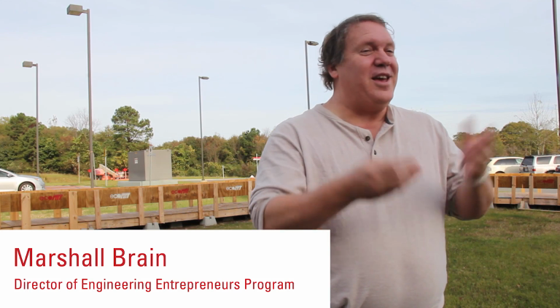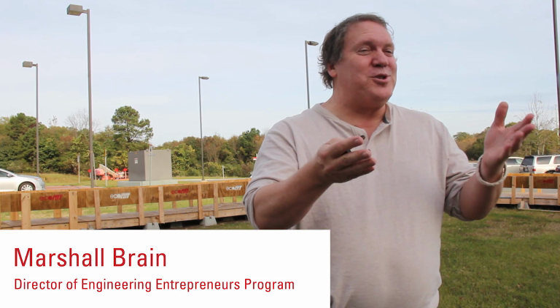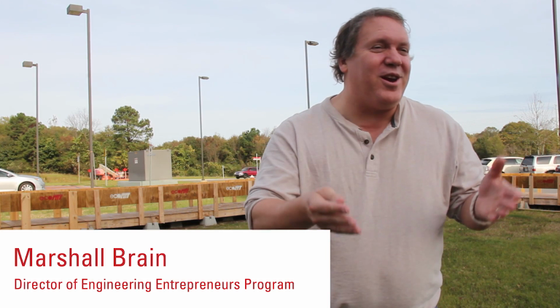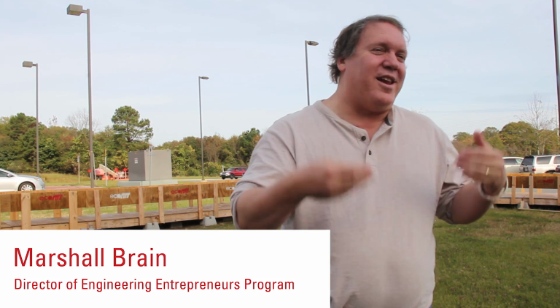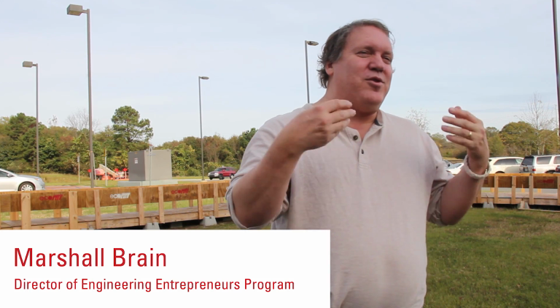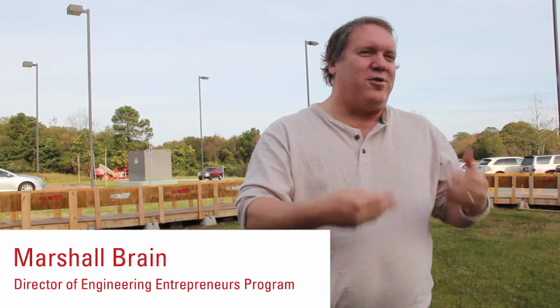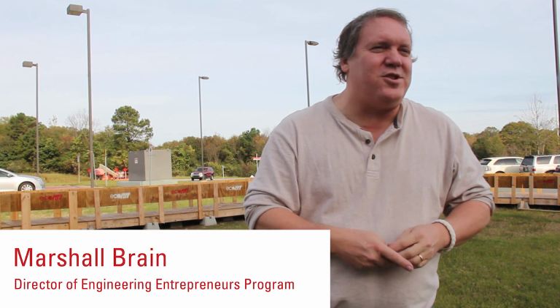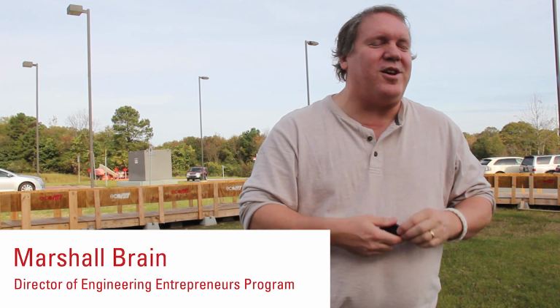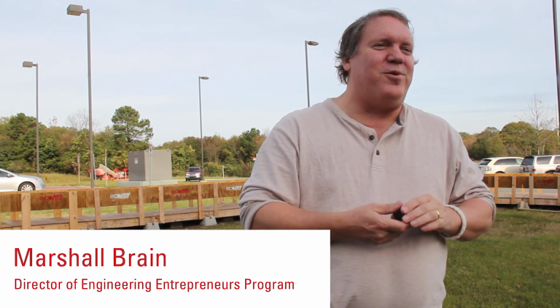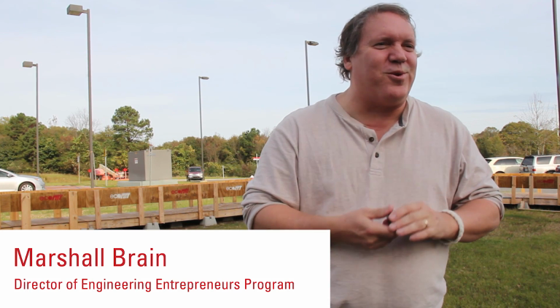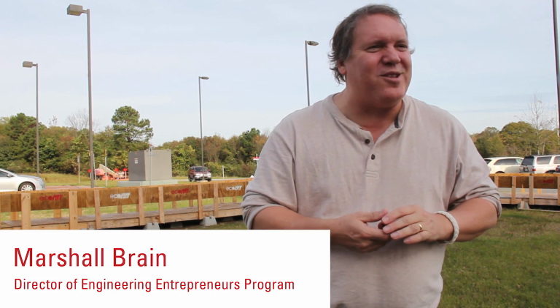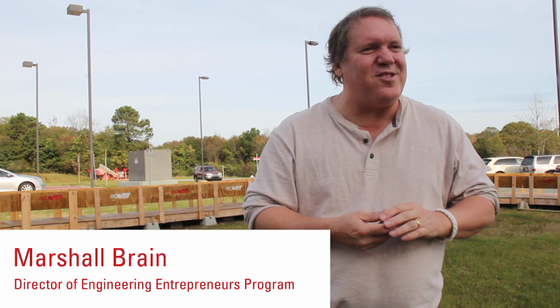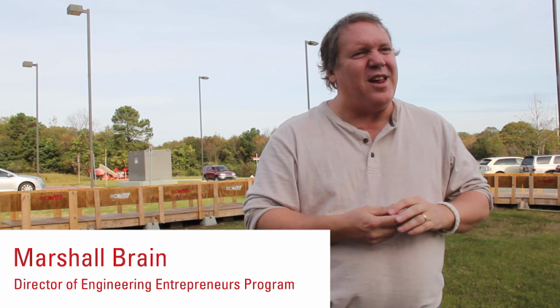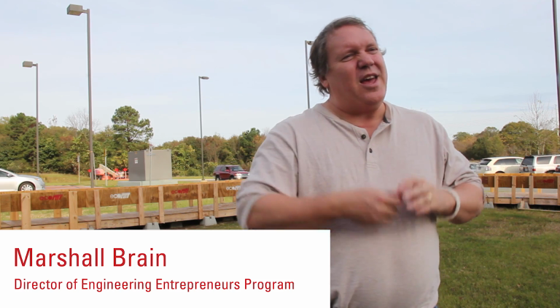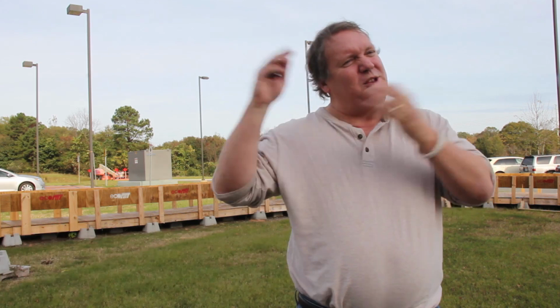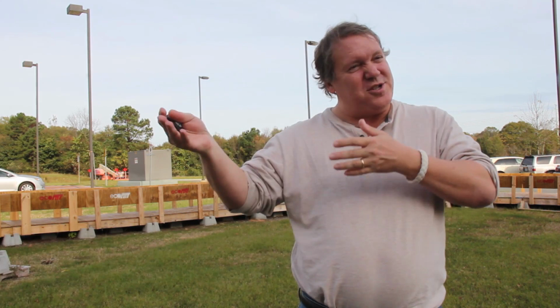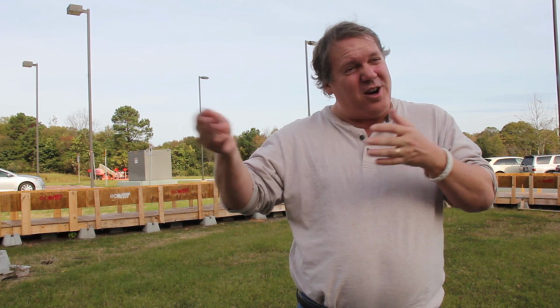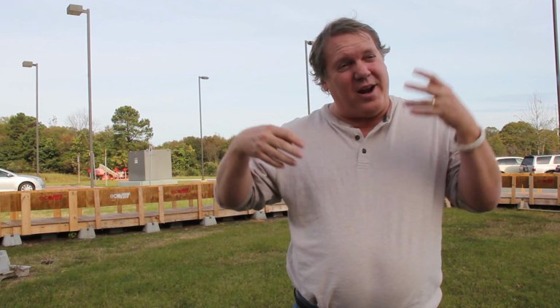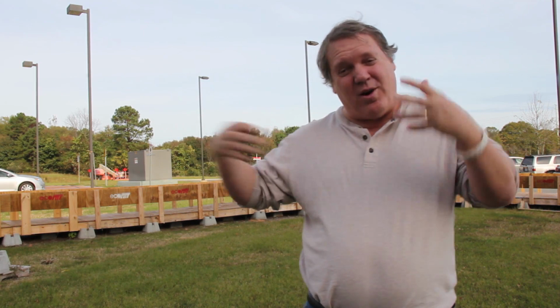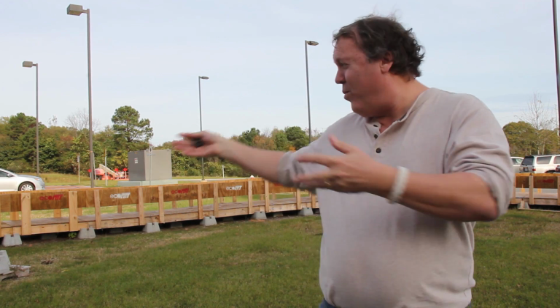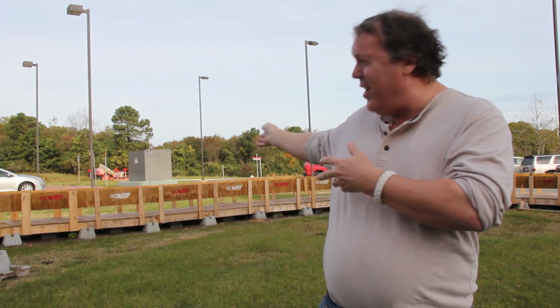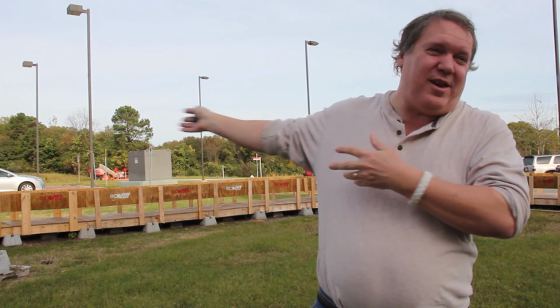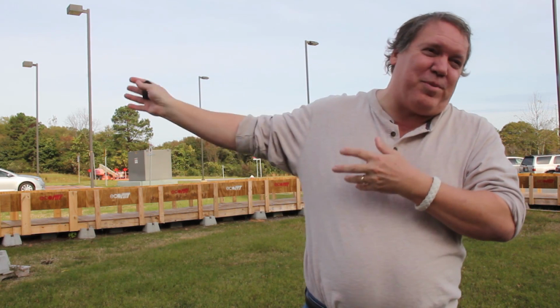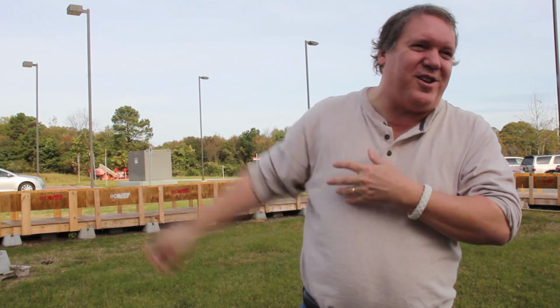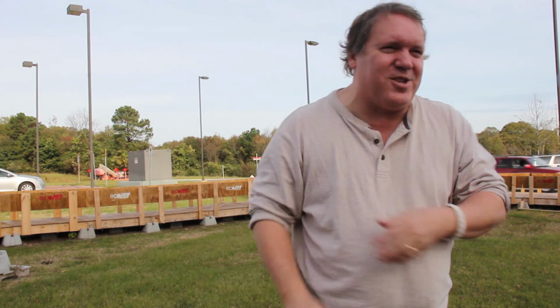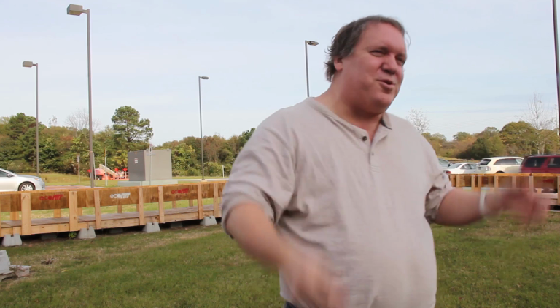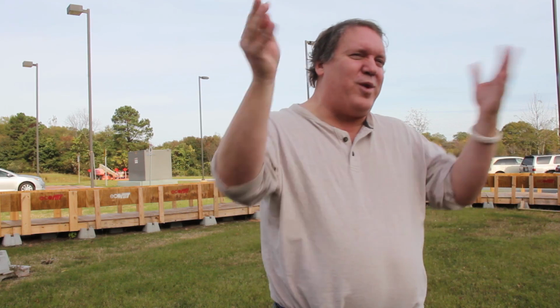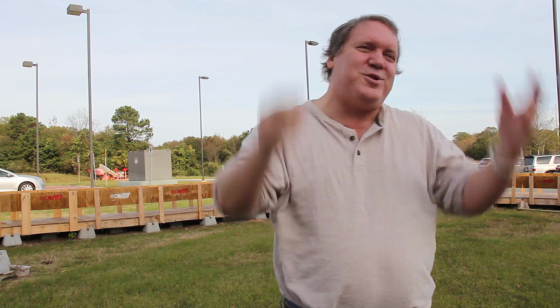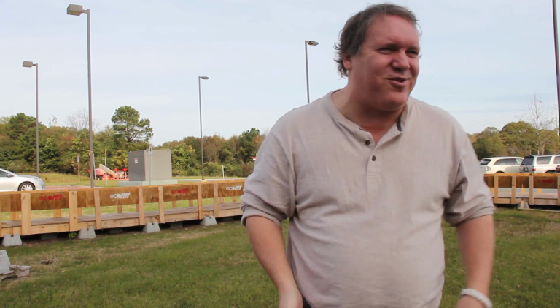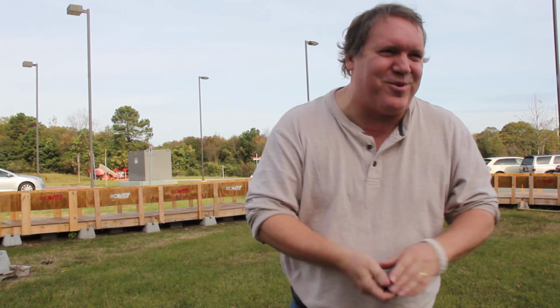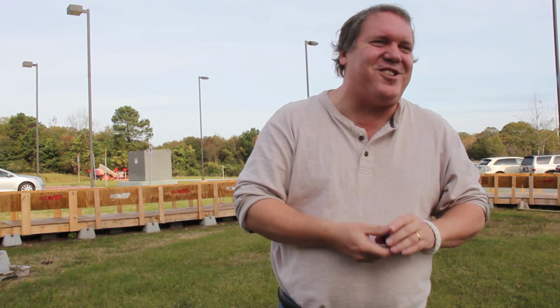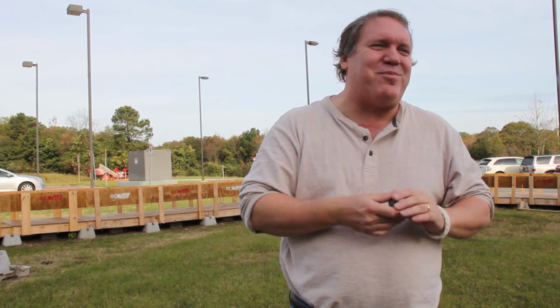Hey, I'm Marshall Brain, and I am the director of the Engineering Entrepreneurs Program at NC State. With Dr. Seth Haller, I am also working on the EcoPRT project, which will revolutionize transportation on campus.